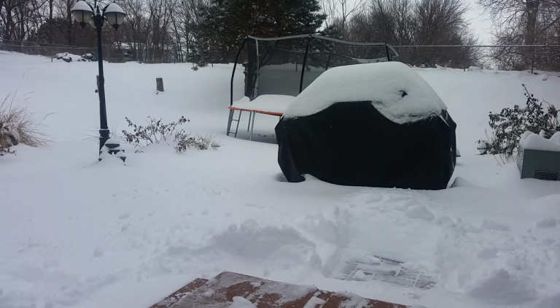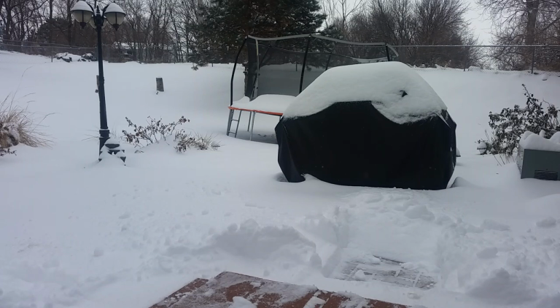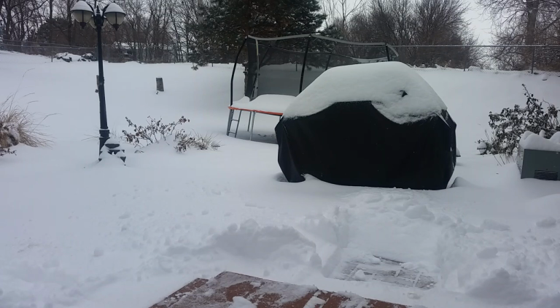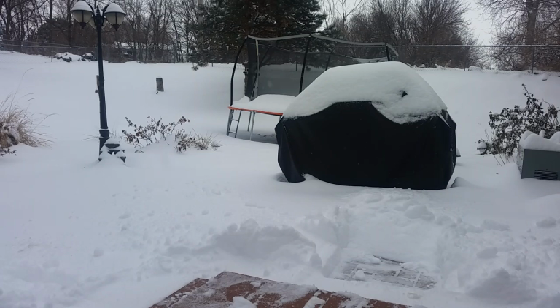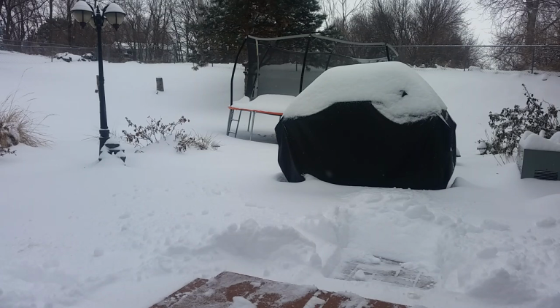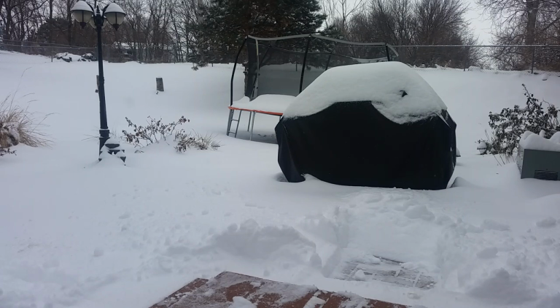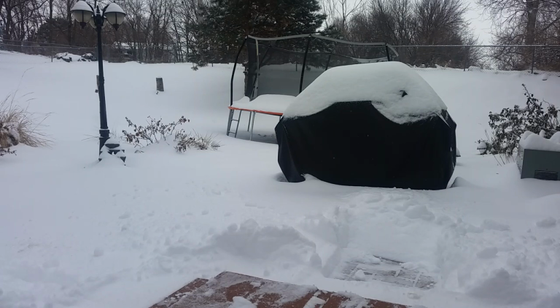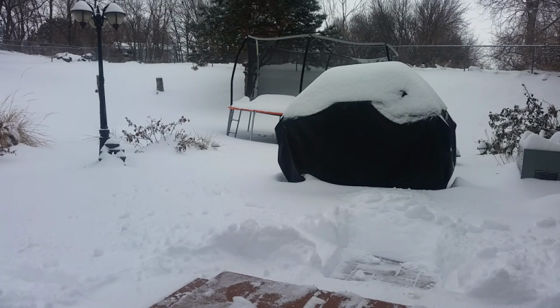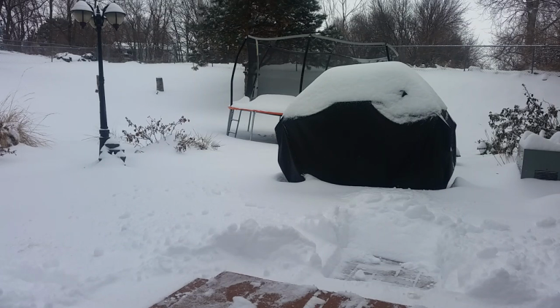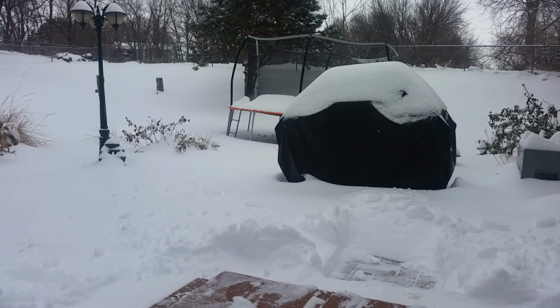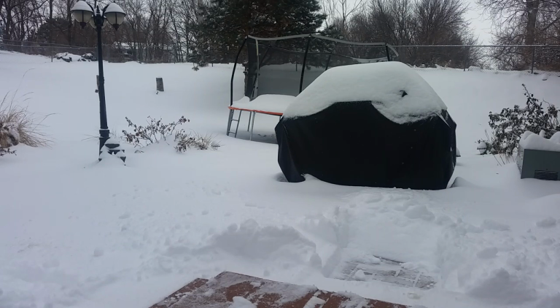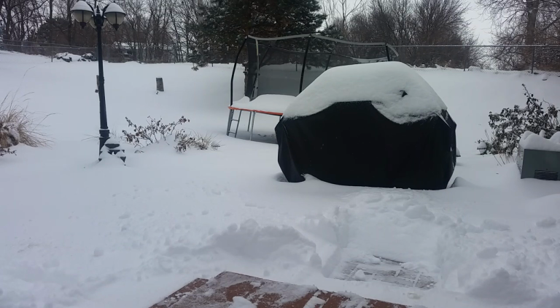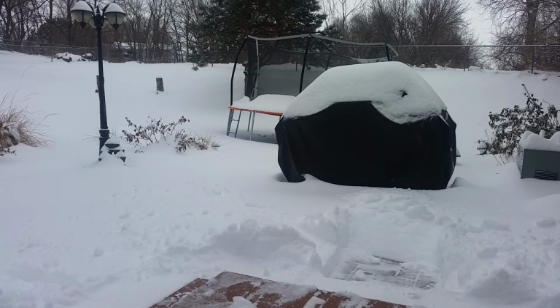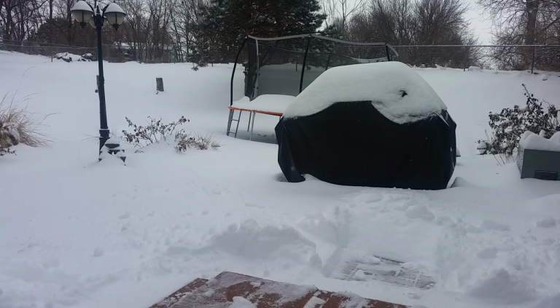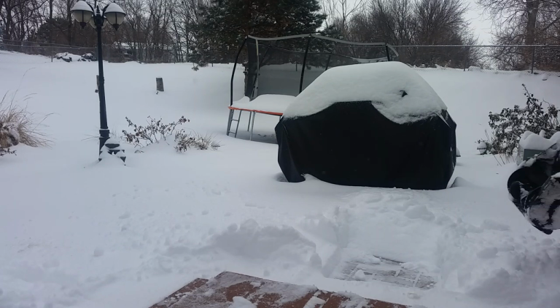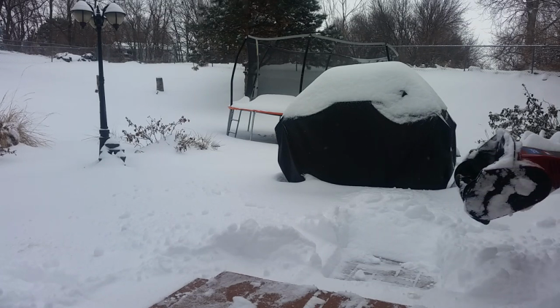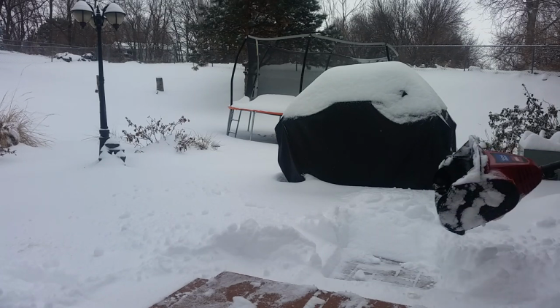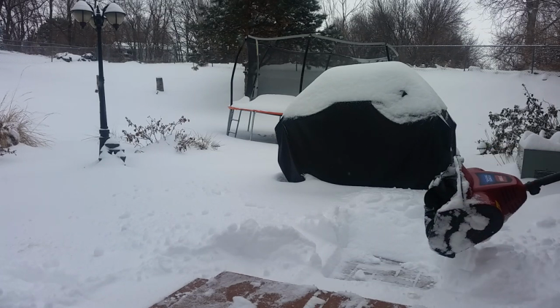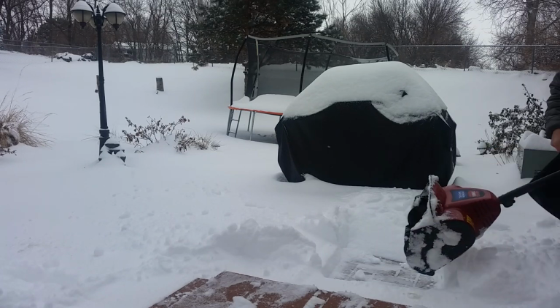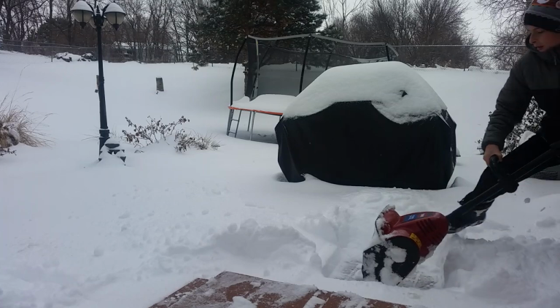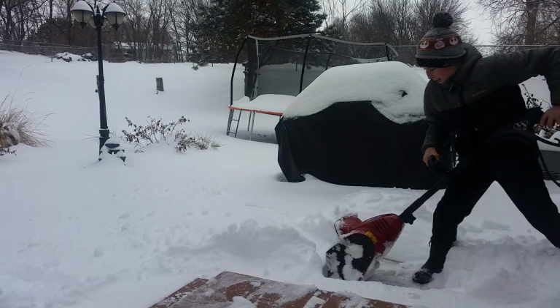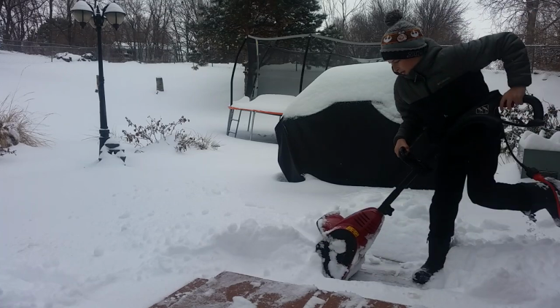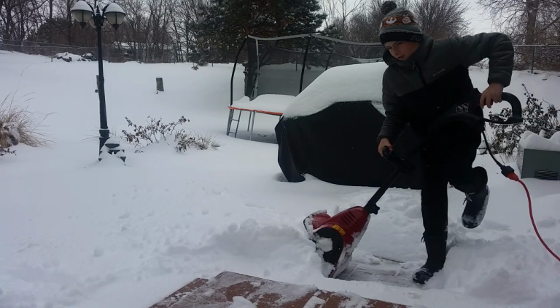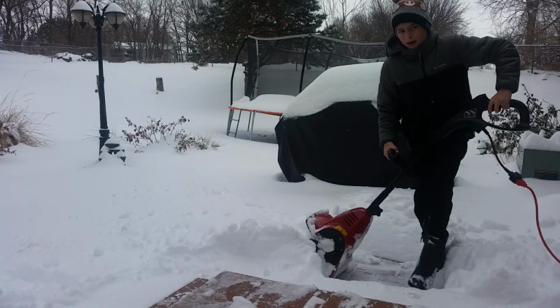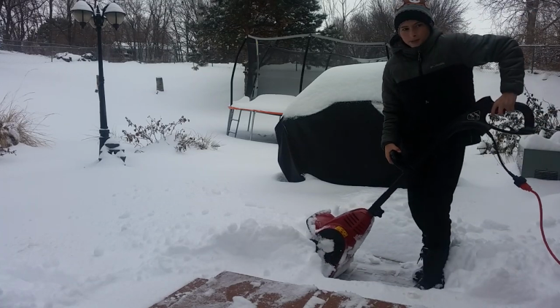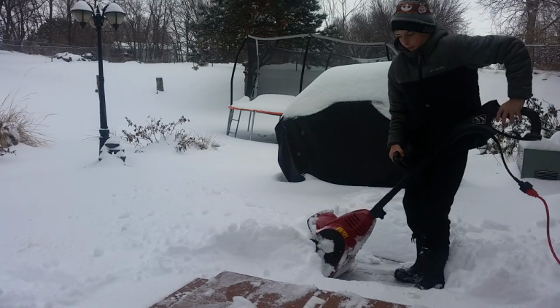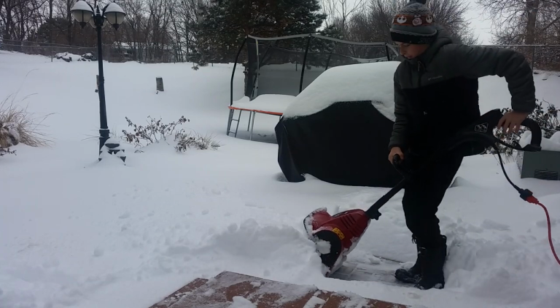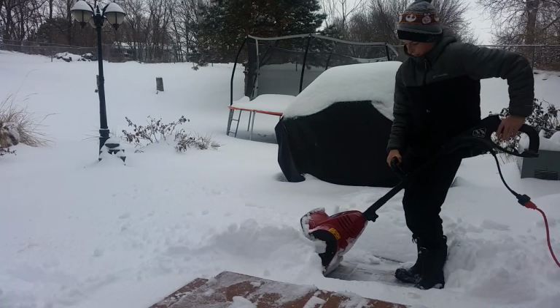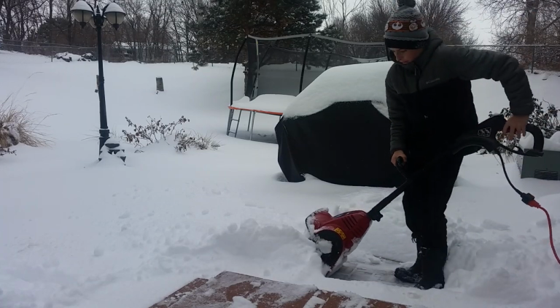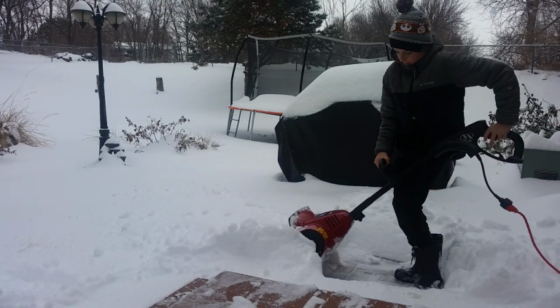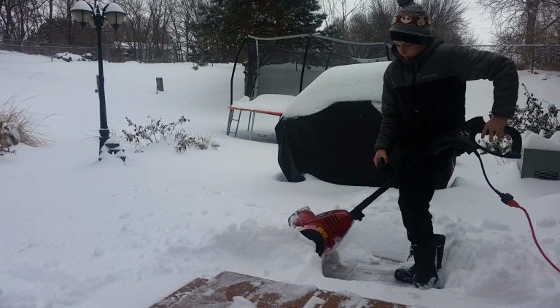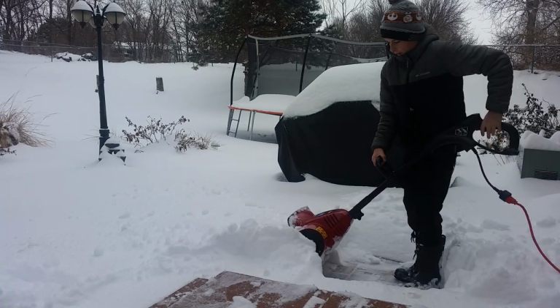I don't have my gloves on — I don't know why. I must have left them. Let me grab my thumbnail shot before I forget.